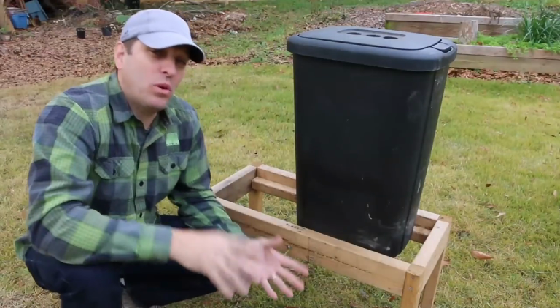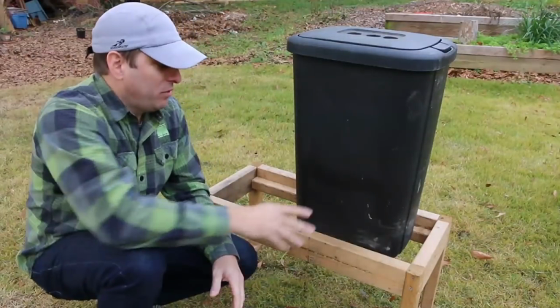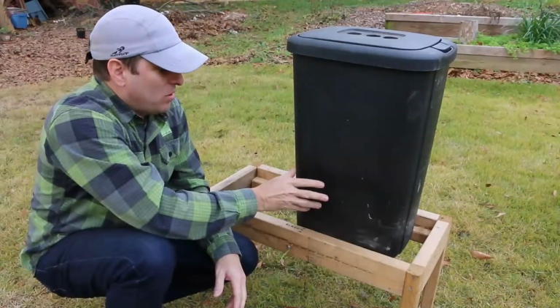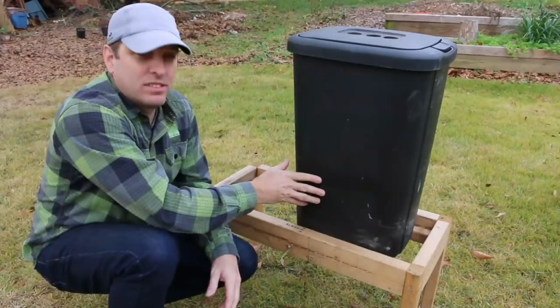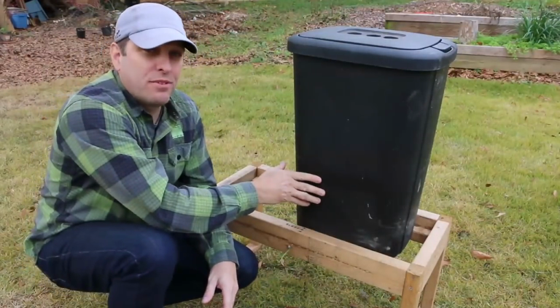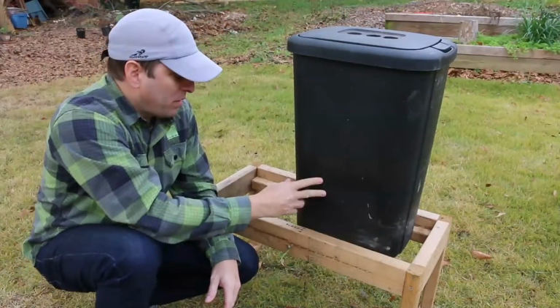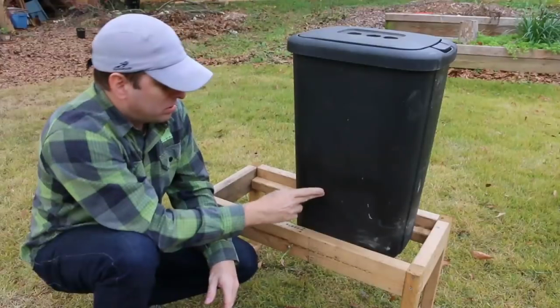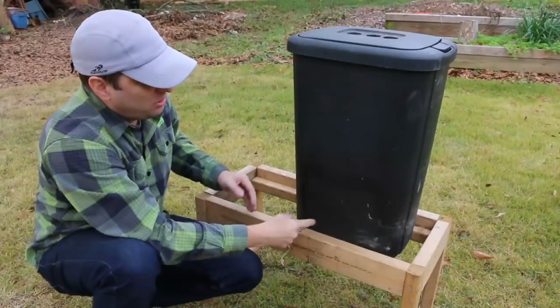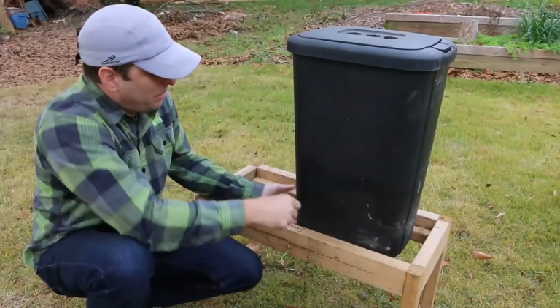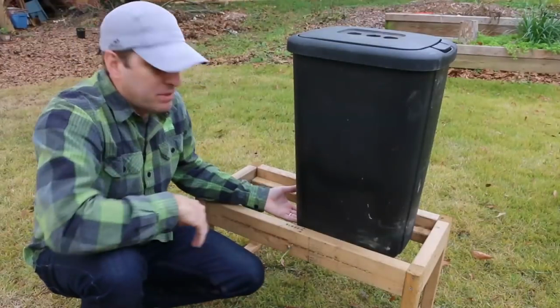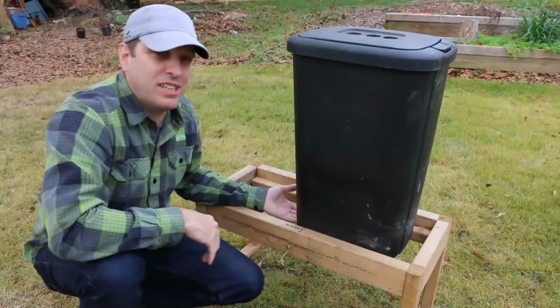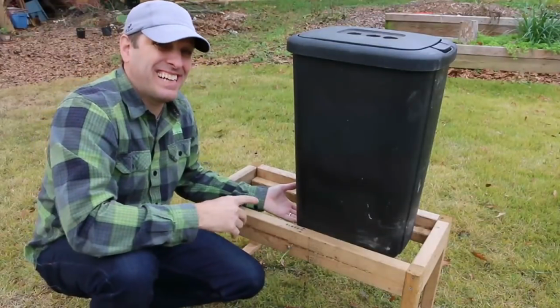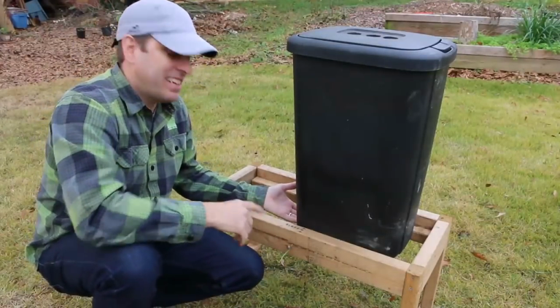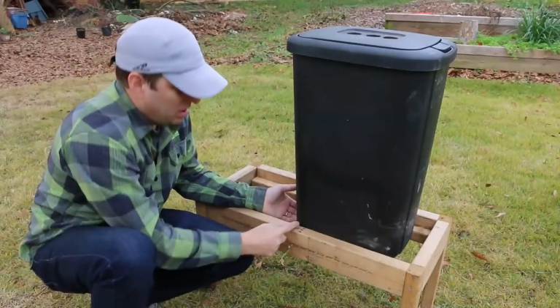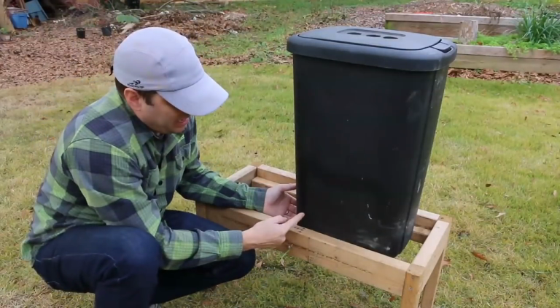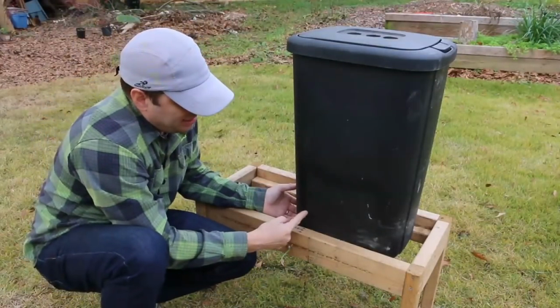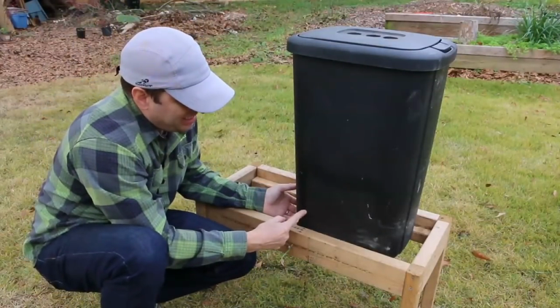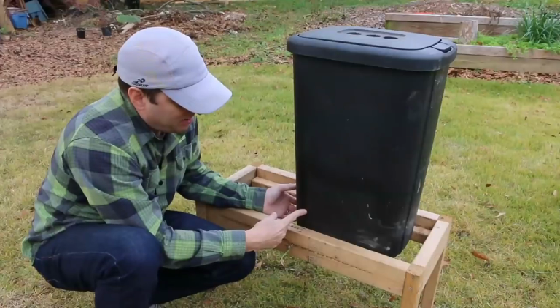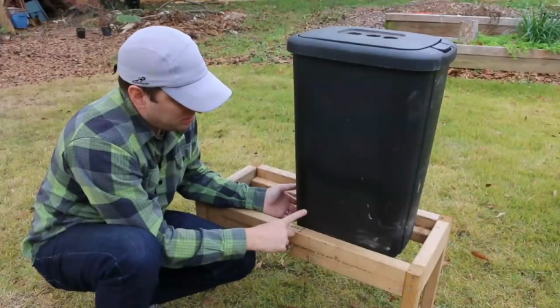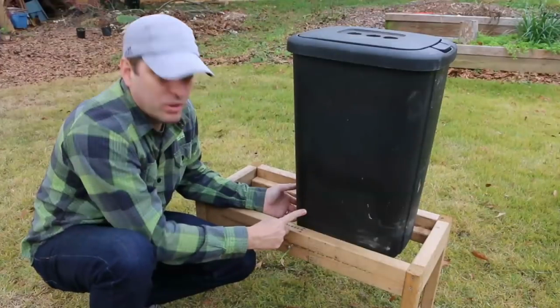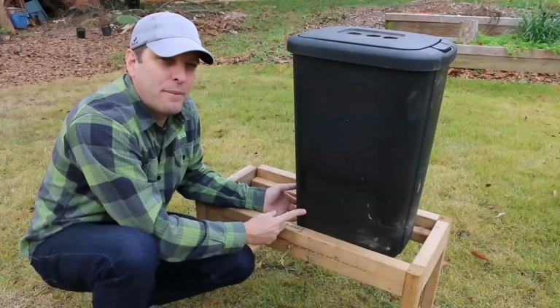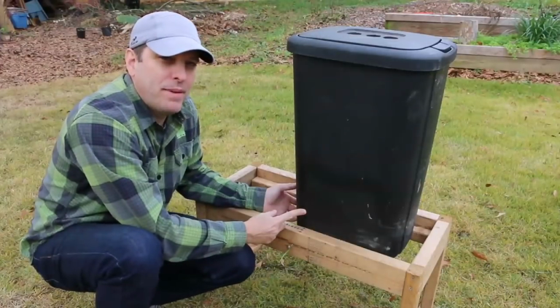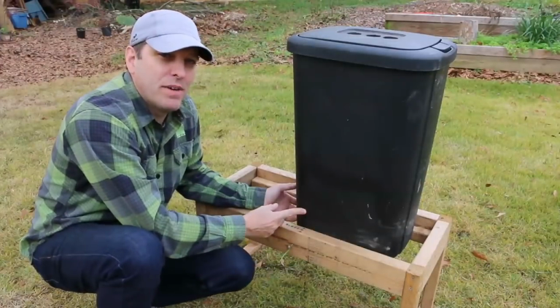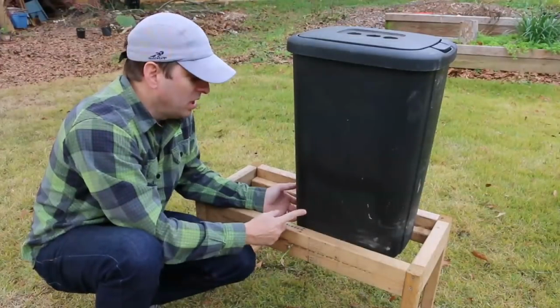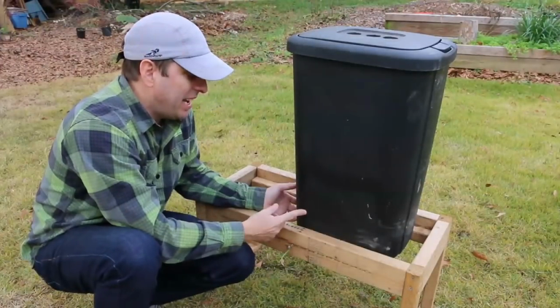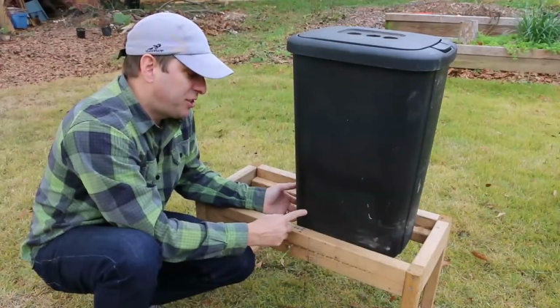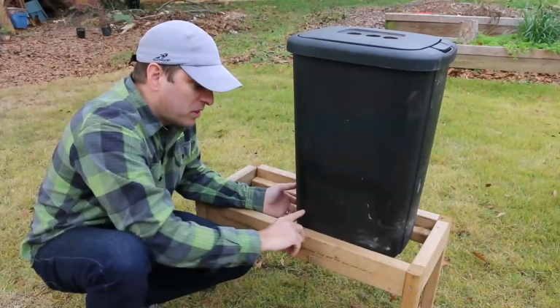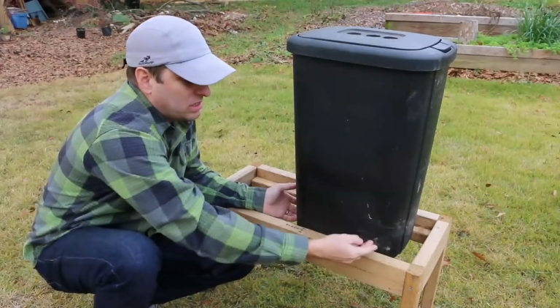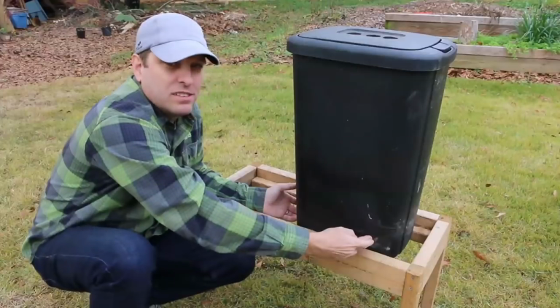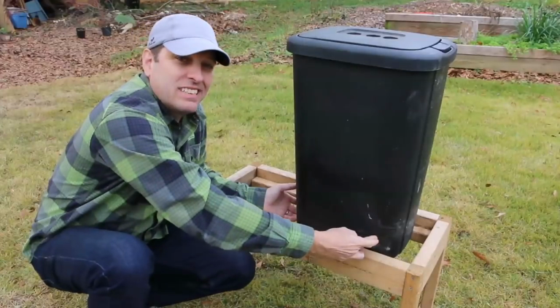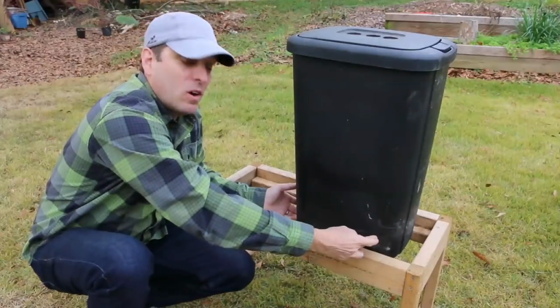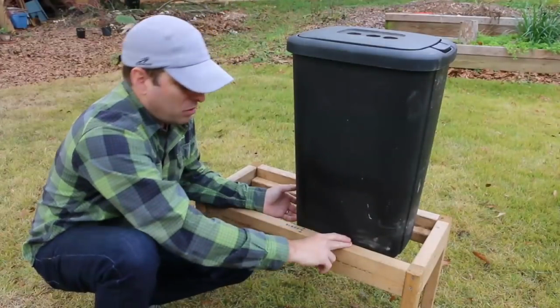If you watch the build video on this flow-through worm composter, you'll know that the bottom of this trash can is actually cut out and inside here about this level is a bent piece of metal that is sharpened on one side to act as a harvesting bar.